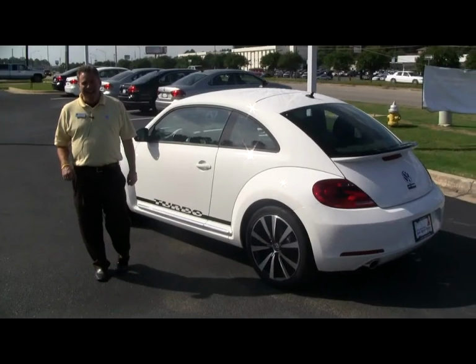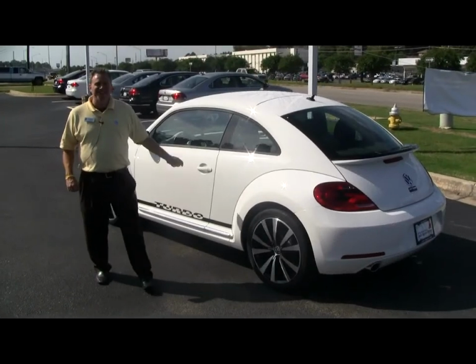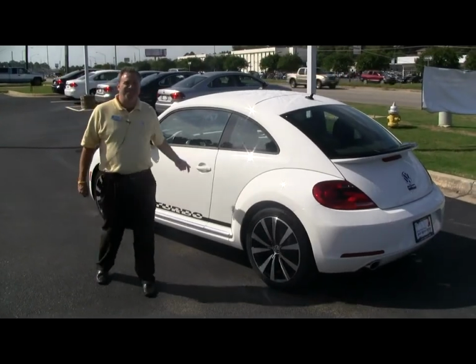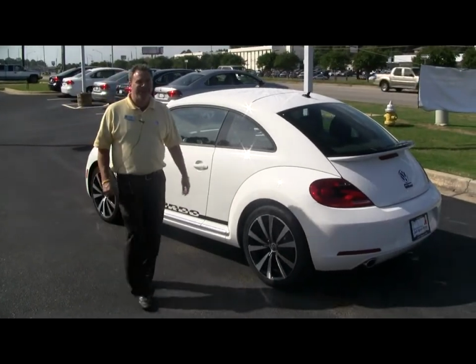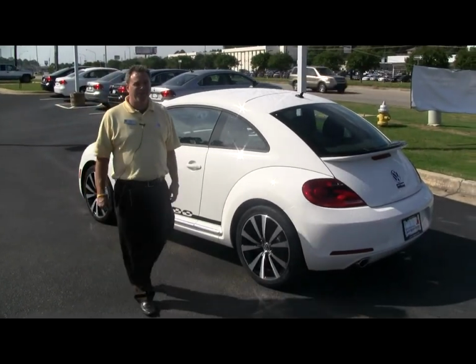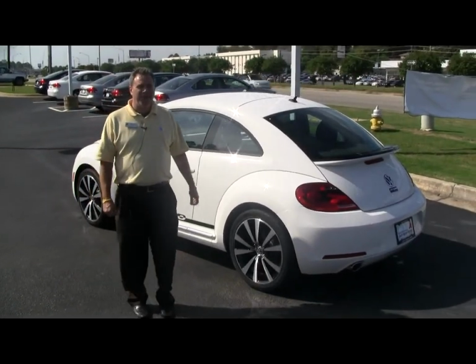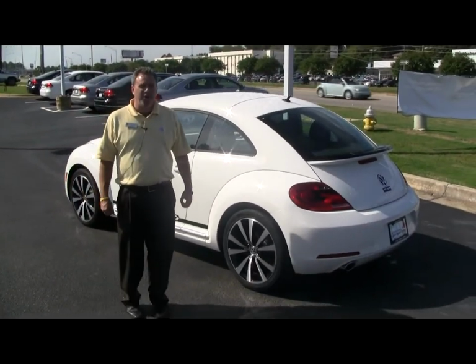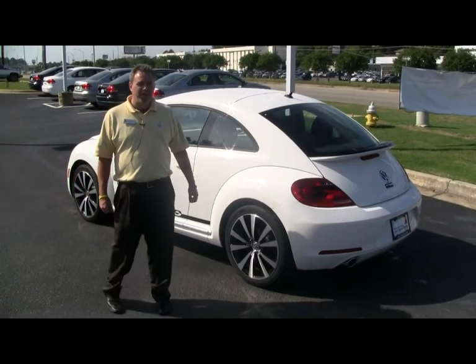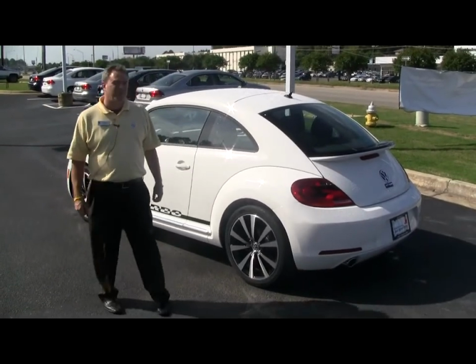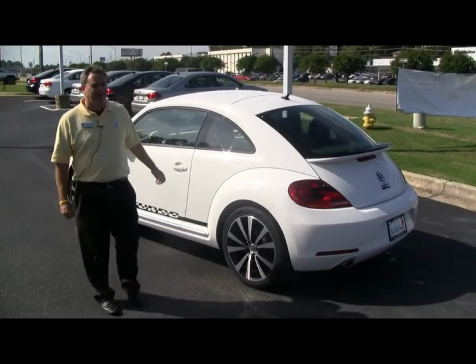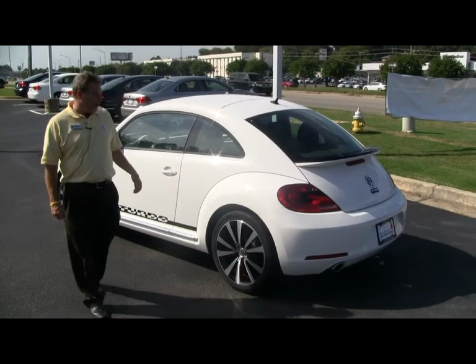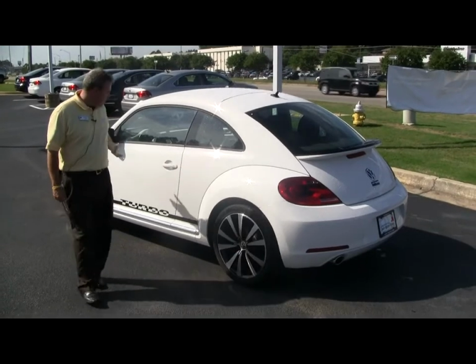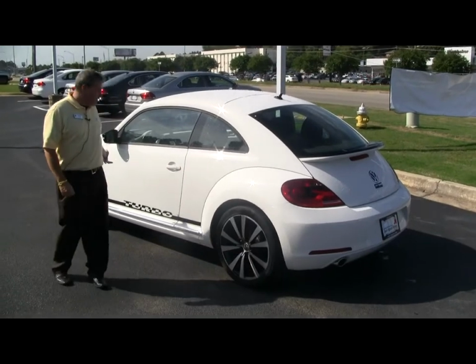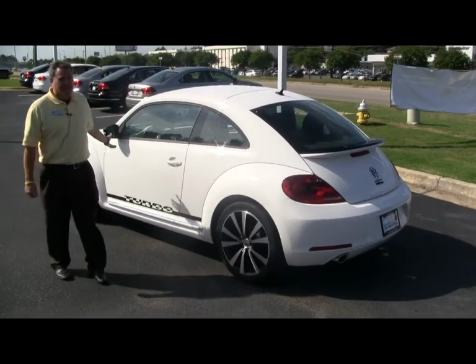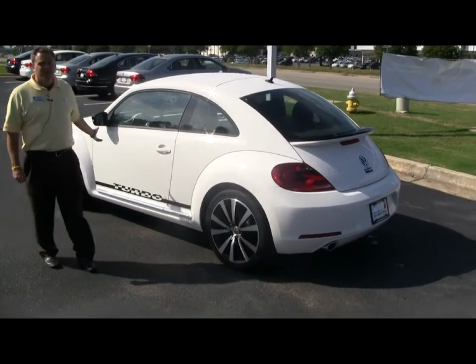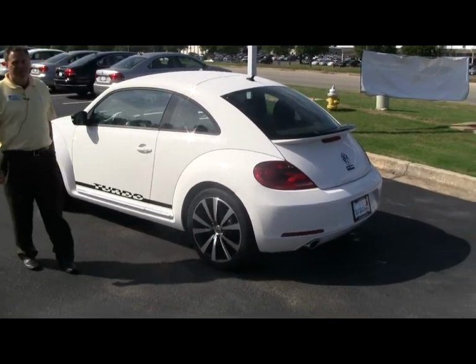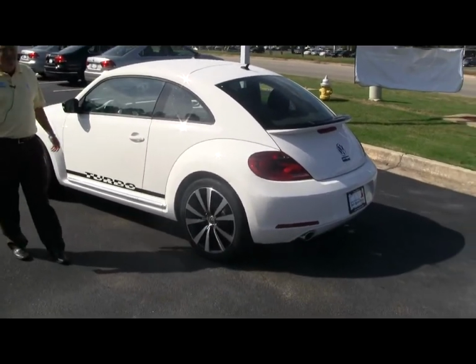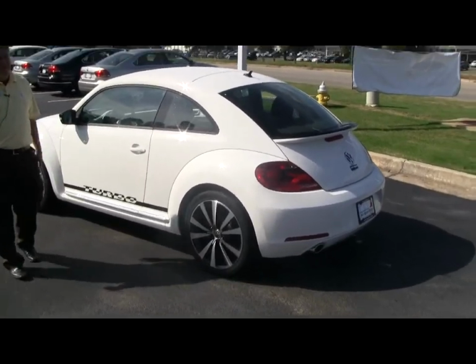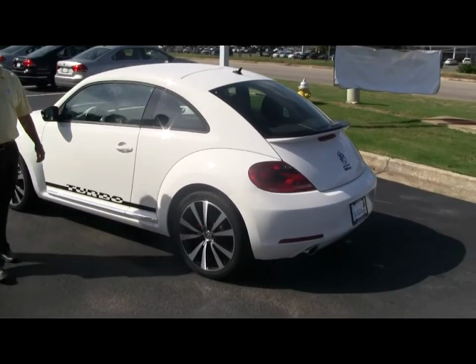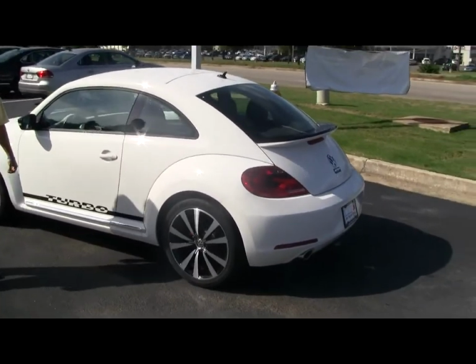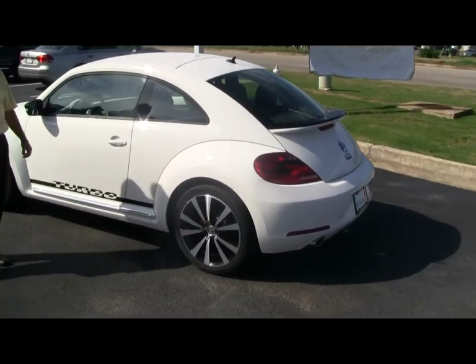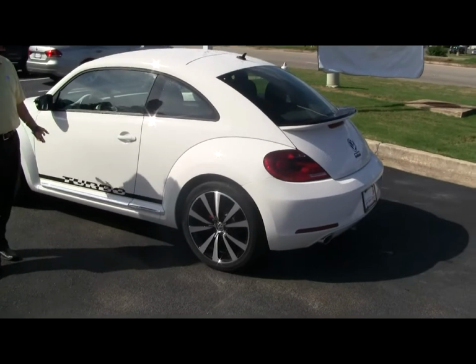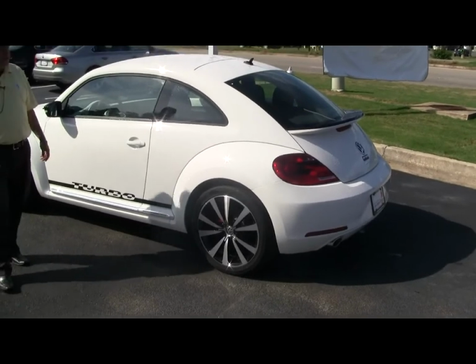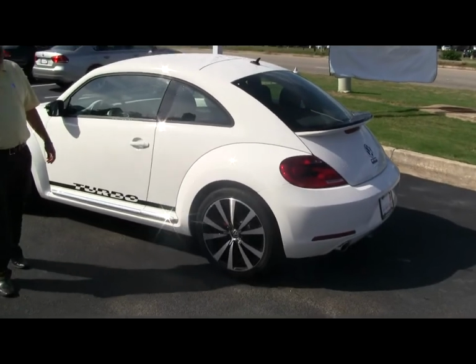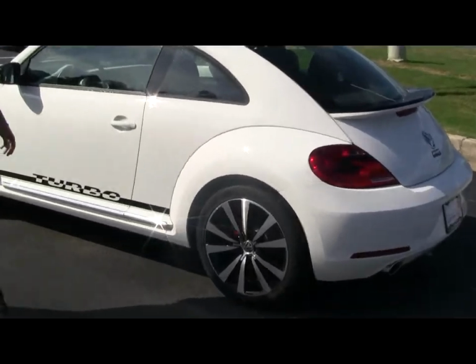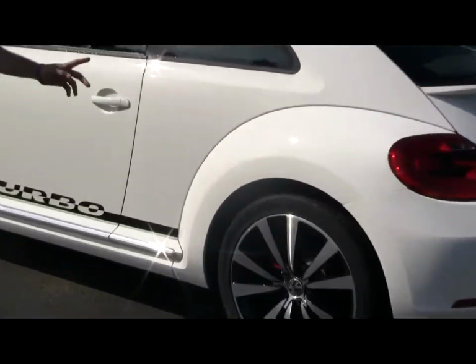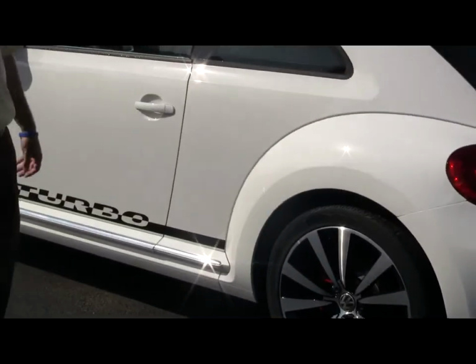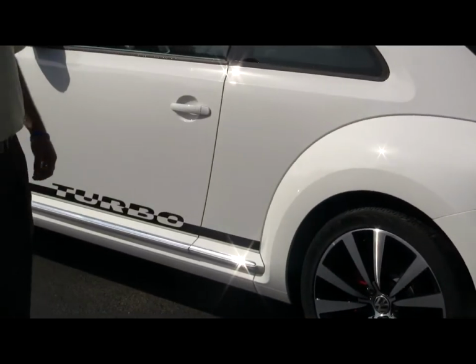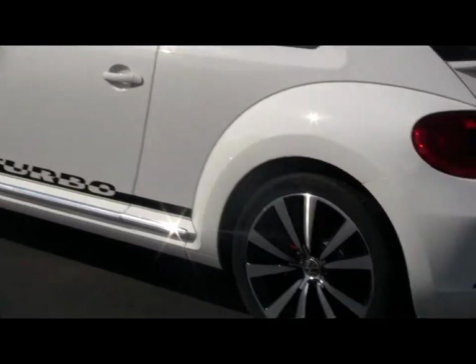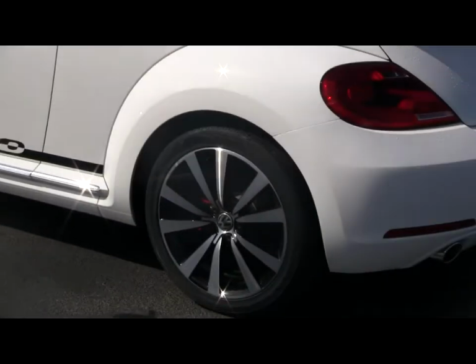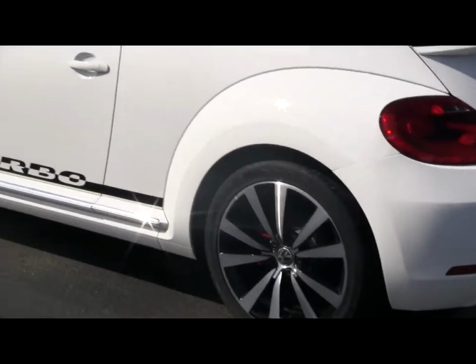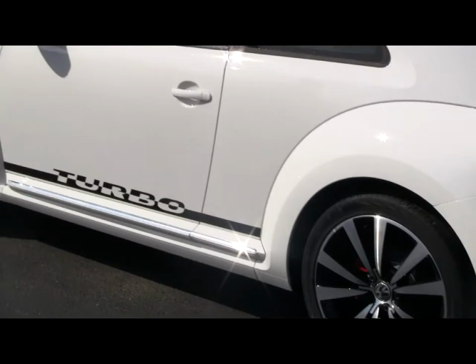Hey, this is Richie with Jack Ingram Volkswagen down in Montgomery, Alabama. Just wanted to let you know we got the new 2012 Beetle in. This happens to be the 2-liter turbo edition. You can tell by the spoiler in the rear and the turbo marking on the side.